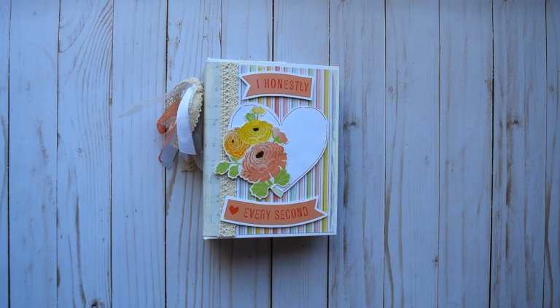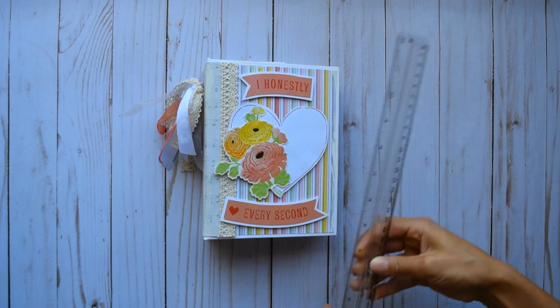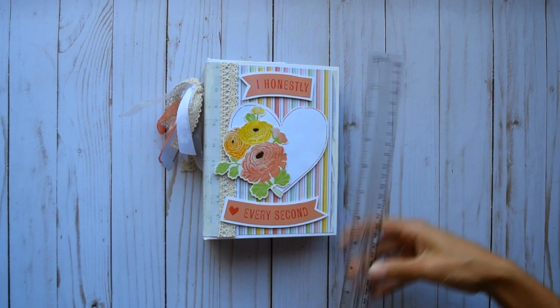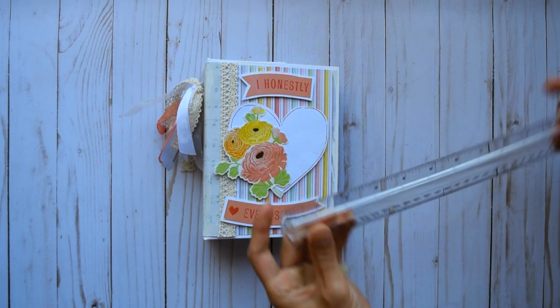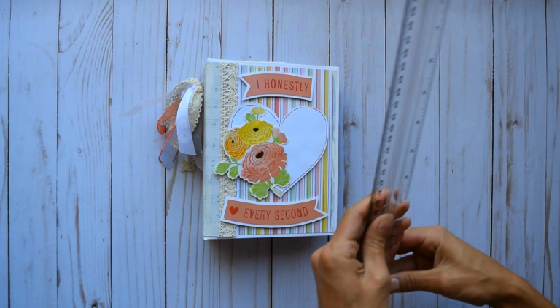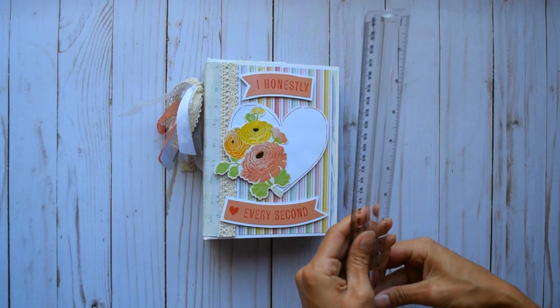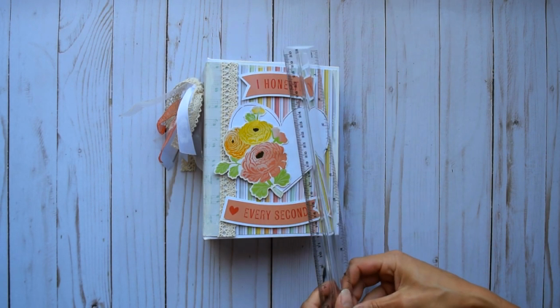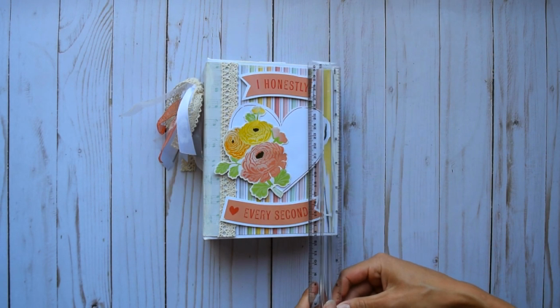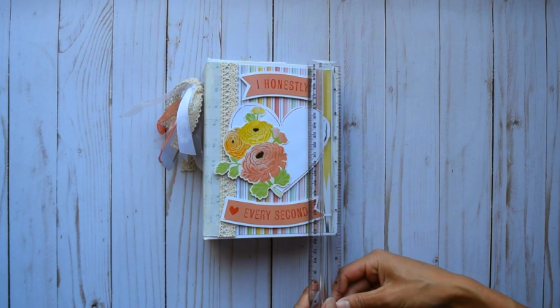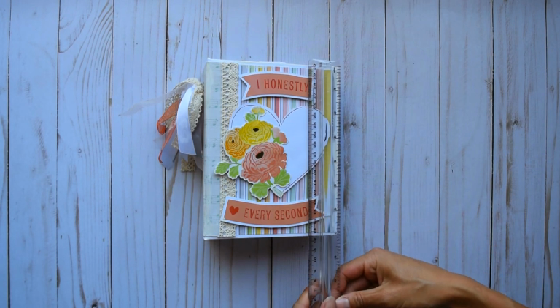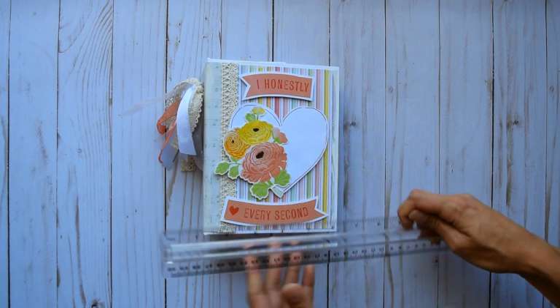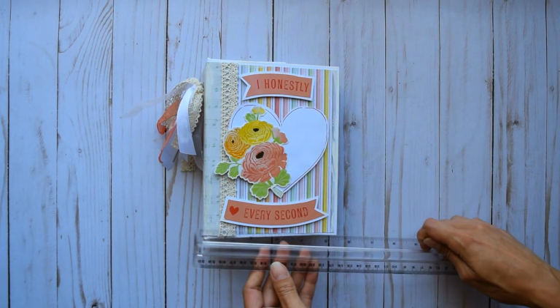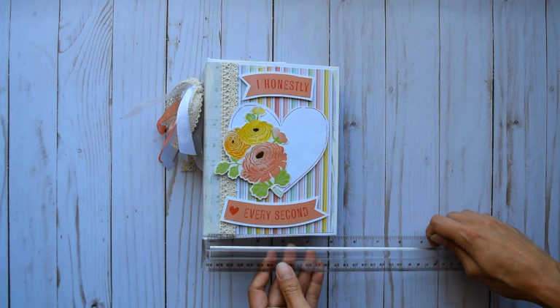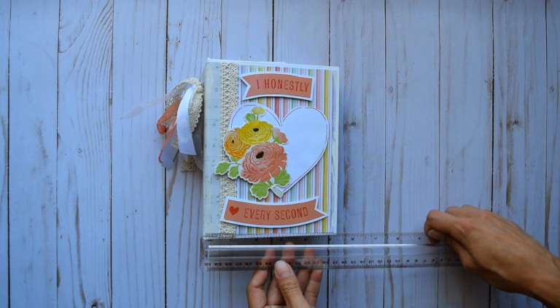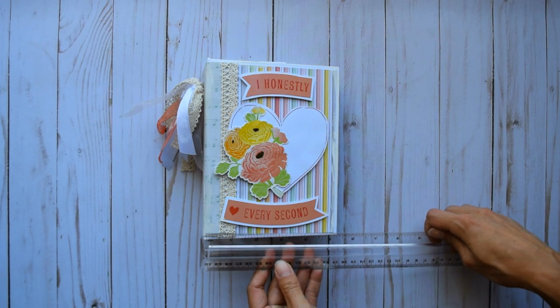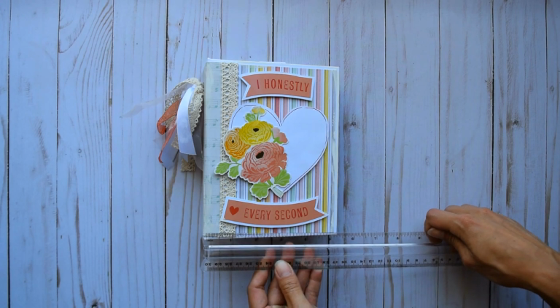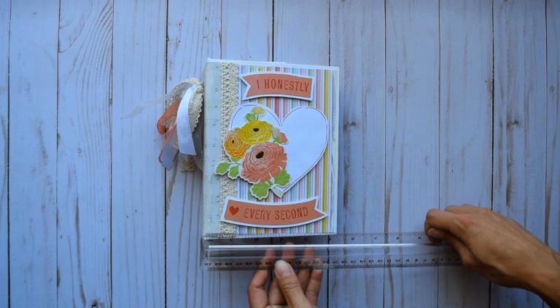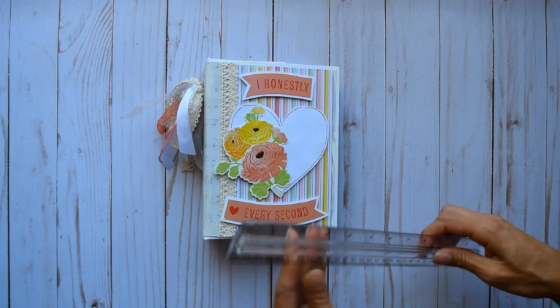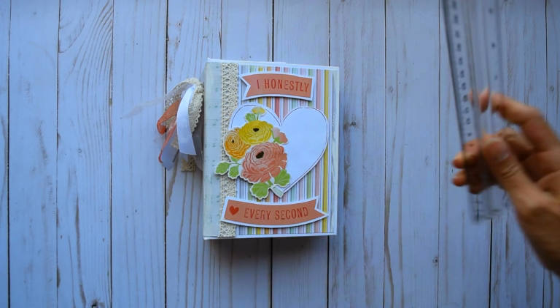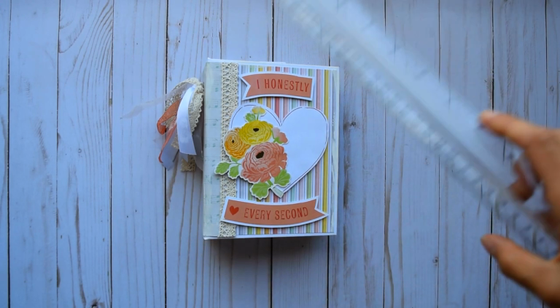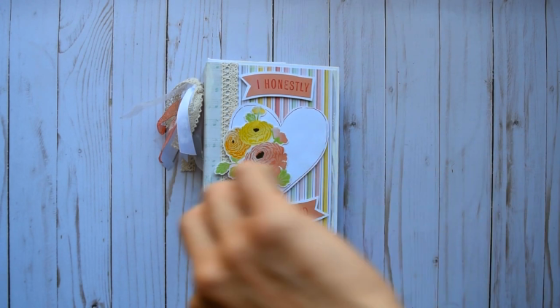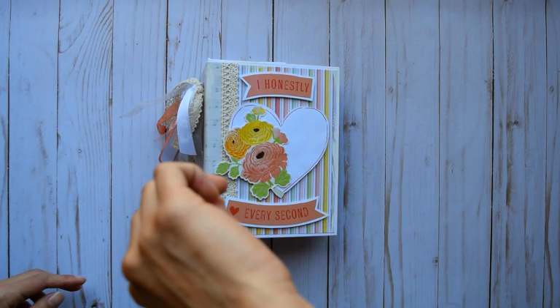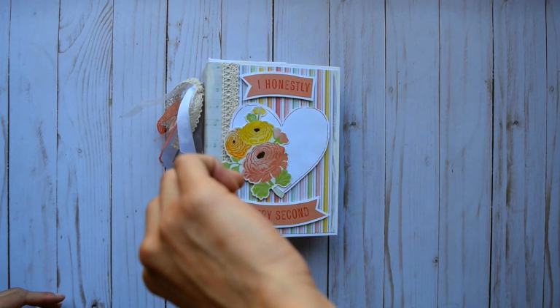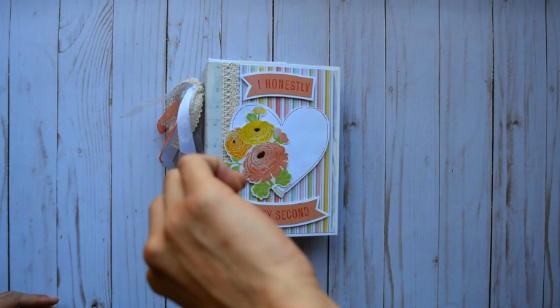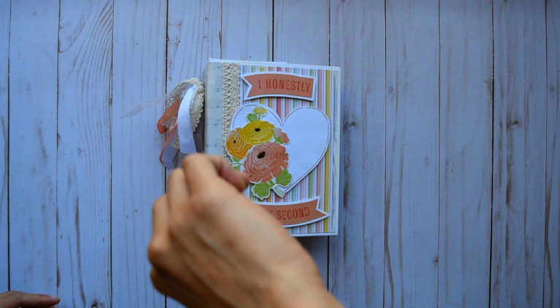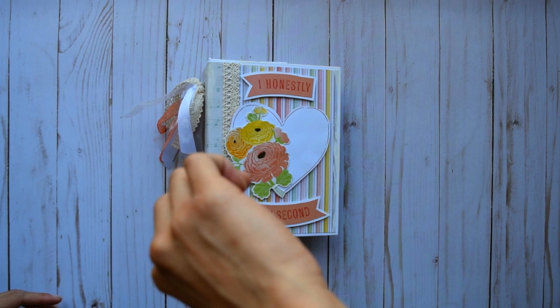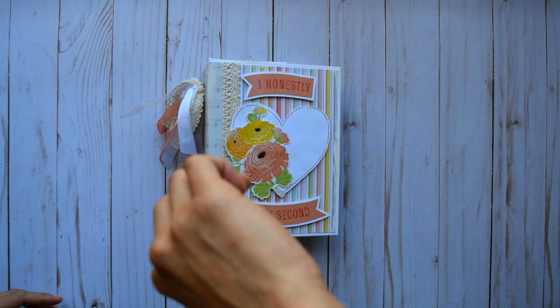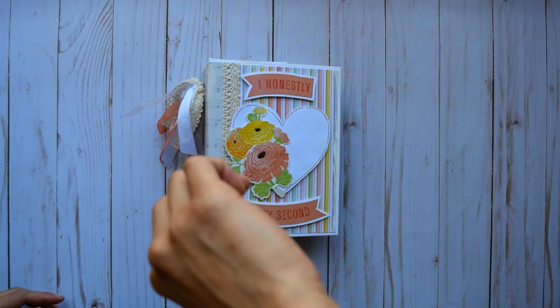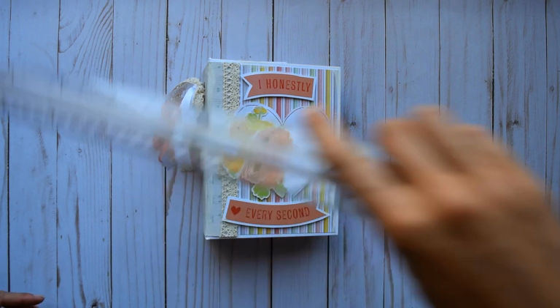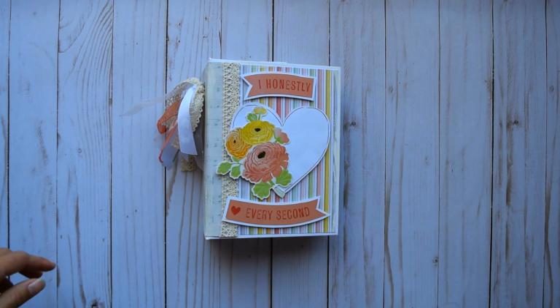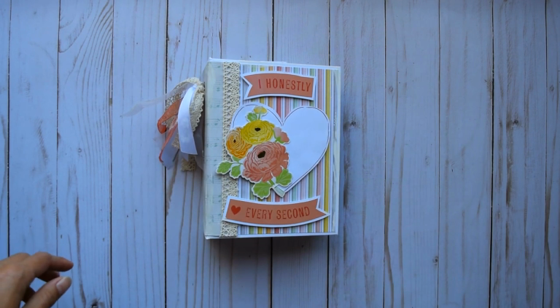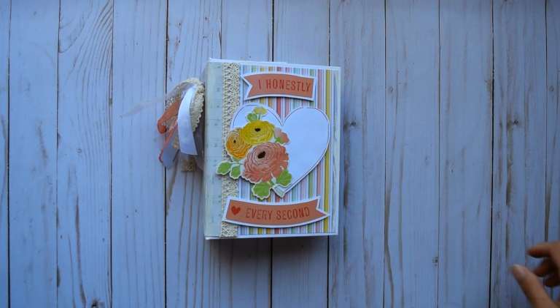So this measures — I think it is 7 by 5 and a half, and then the spine measures roughly 2 and a half inches, so it's a pretty chunky album.